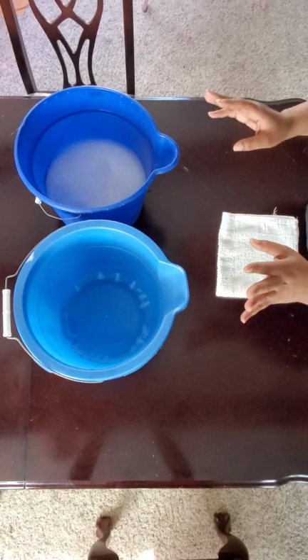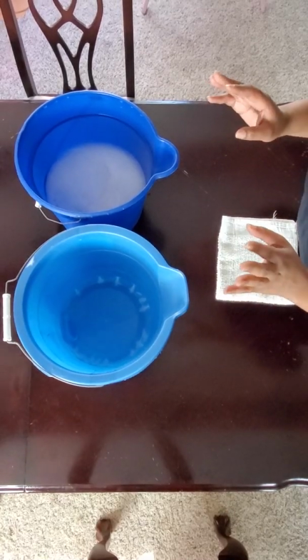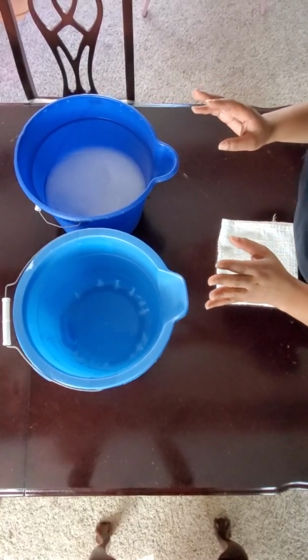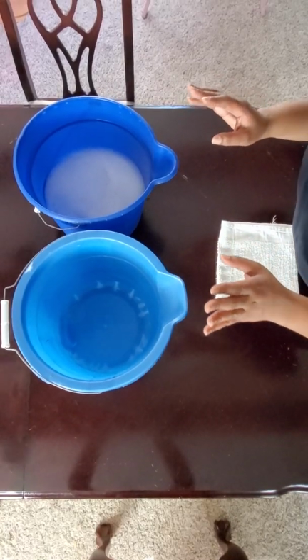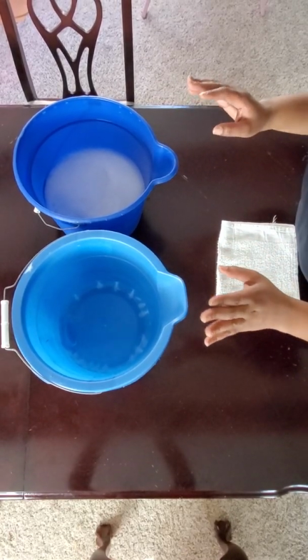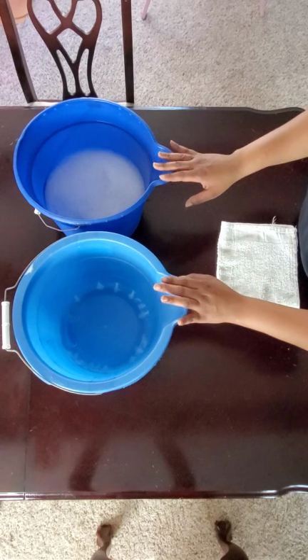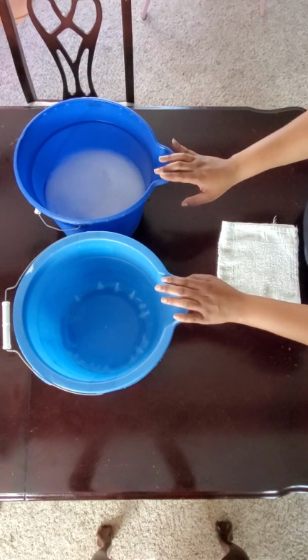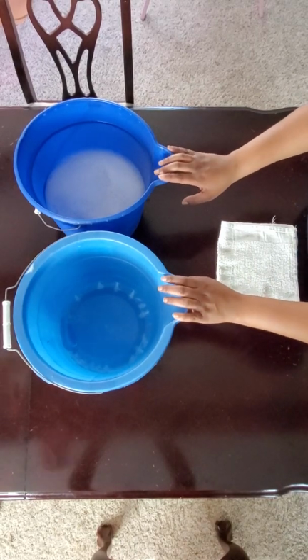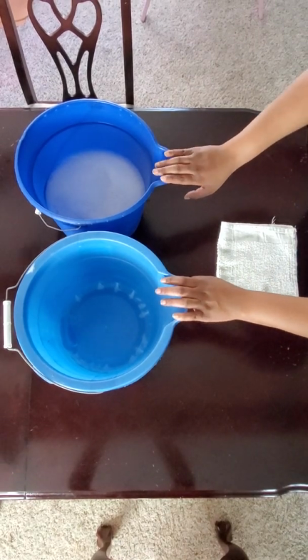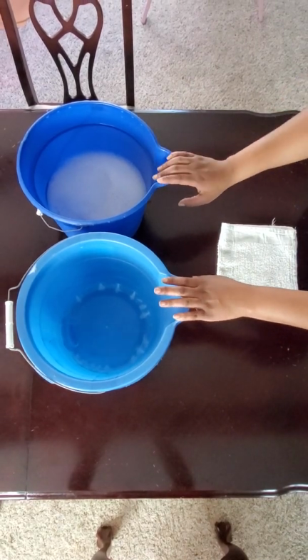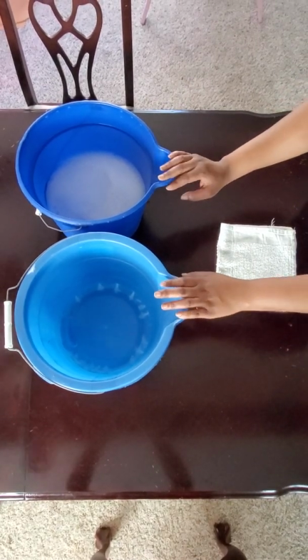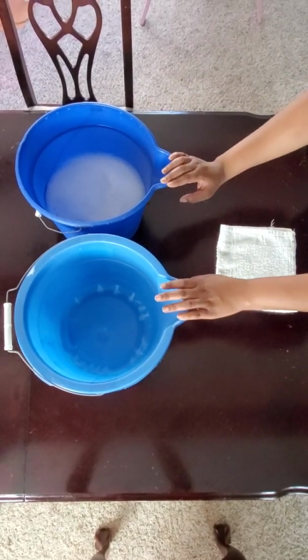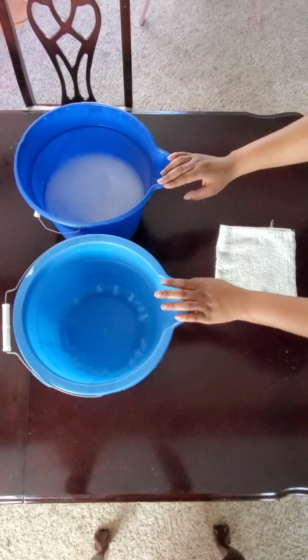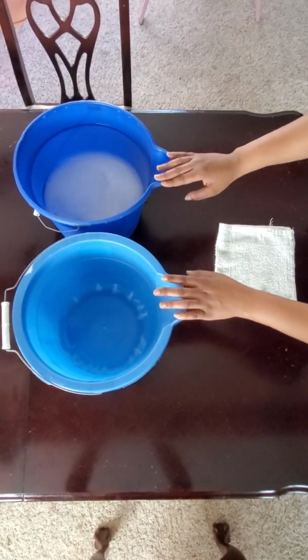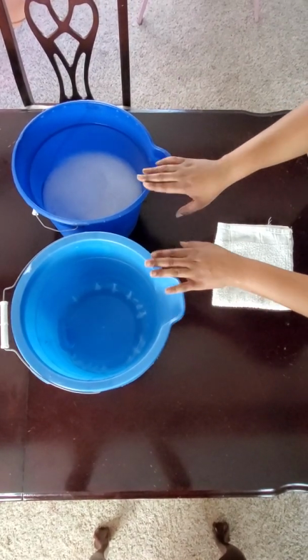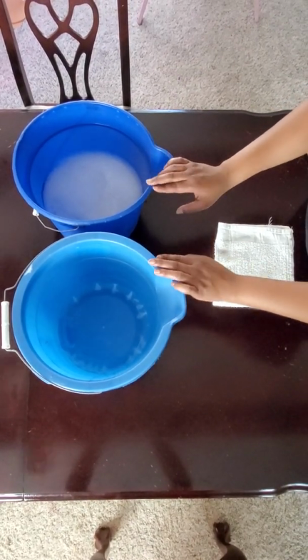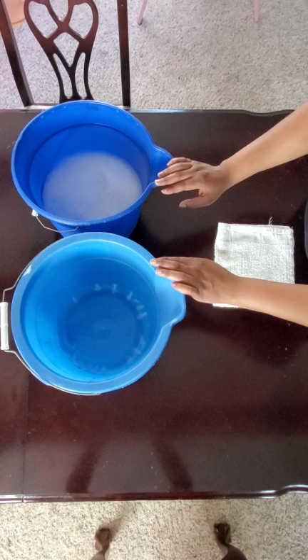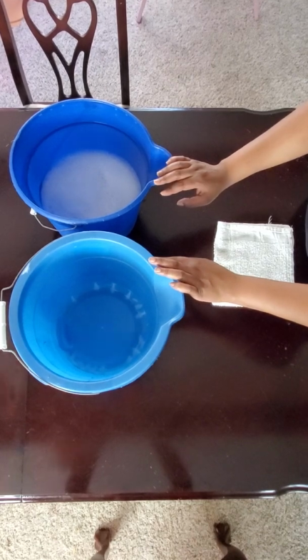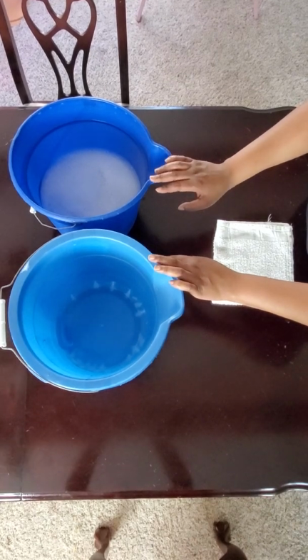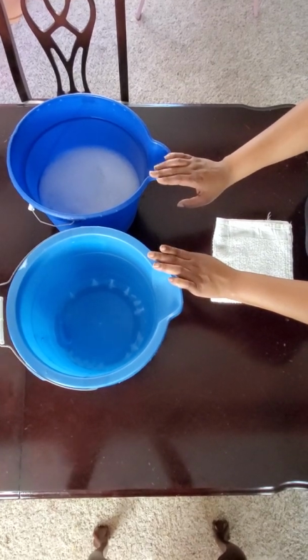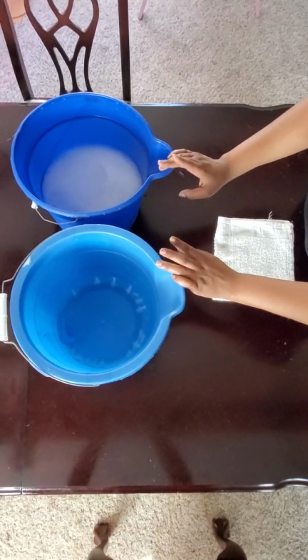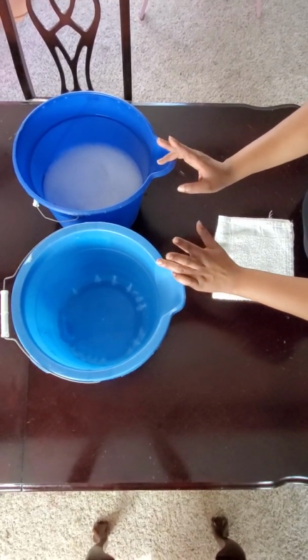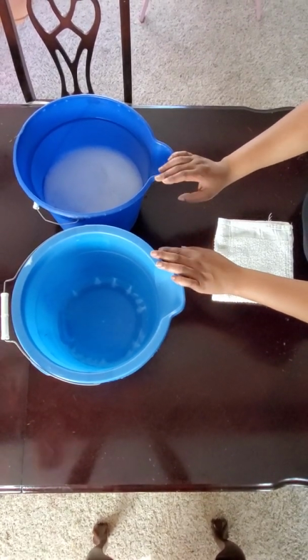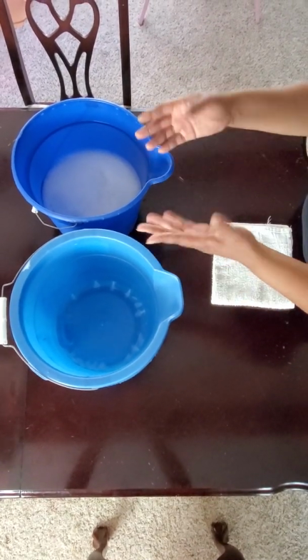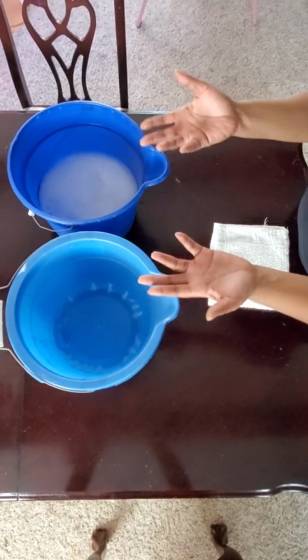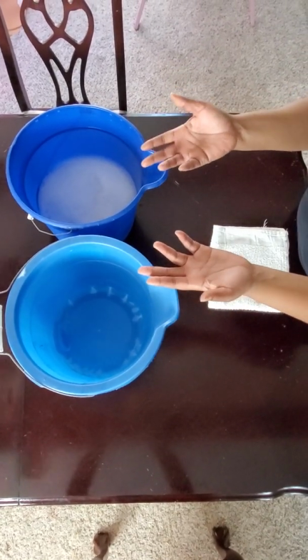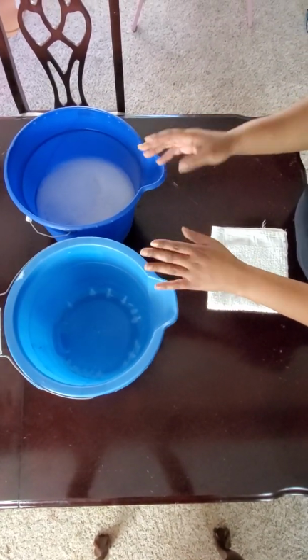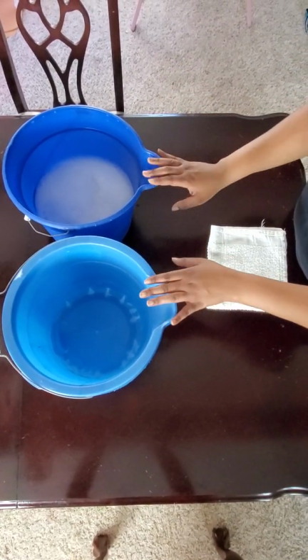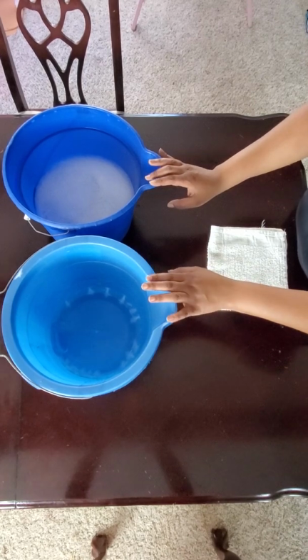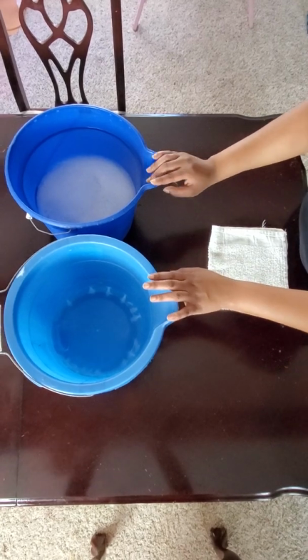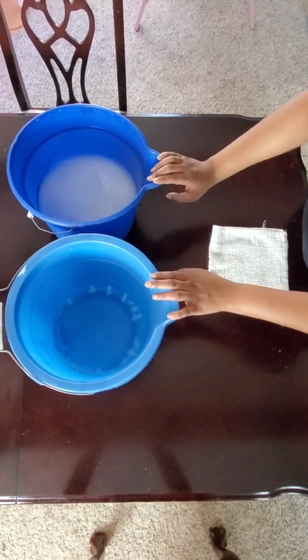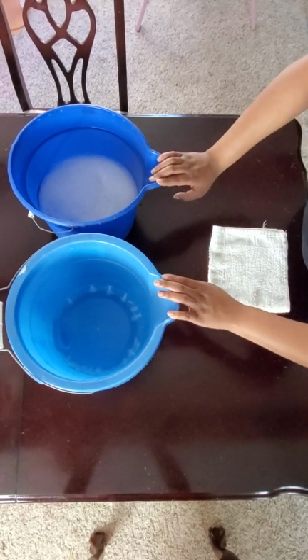In order for us to do this technique today, some of the materials that you're going to need is either two different buckets, or you can have one bucket that has two different compartments in it — whichever one will work for this.